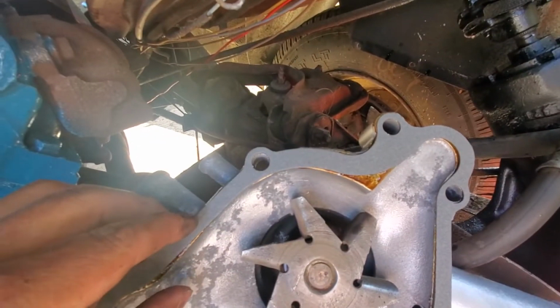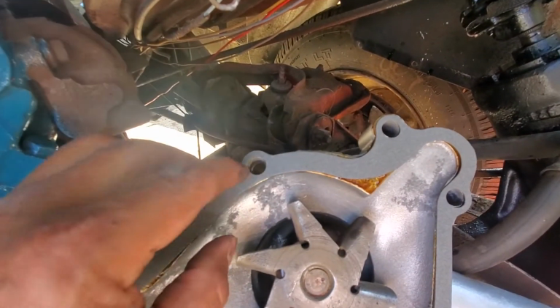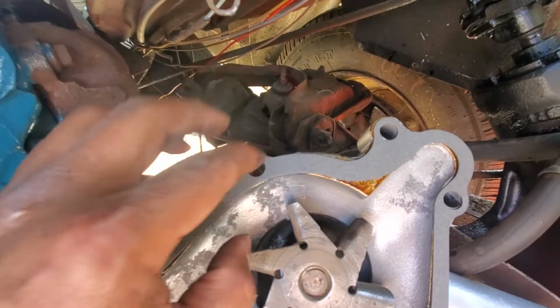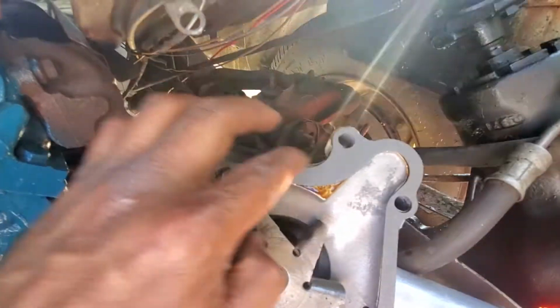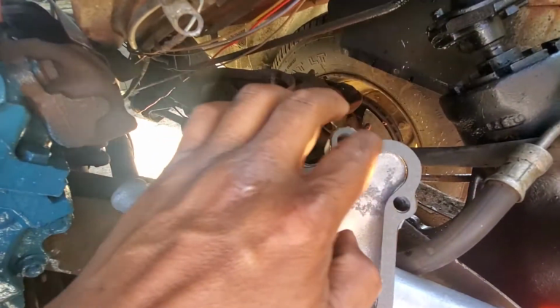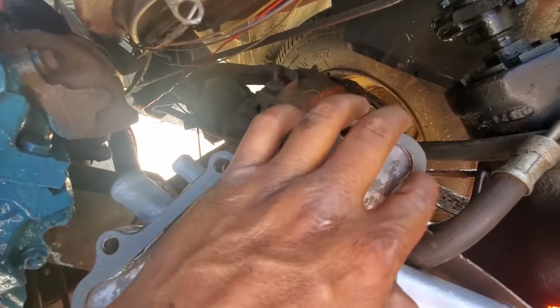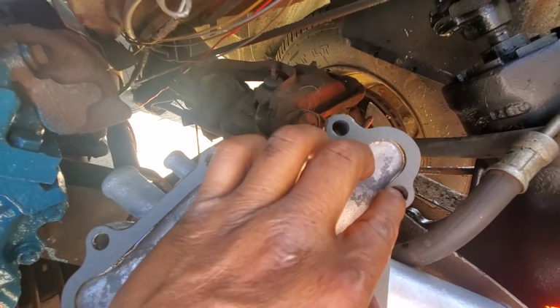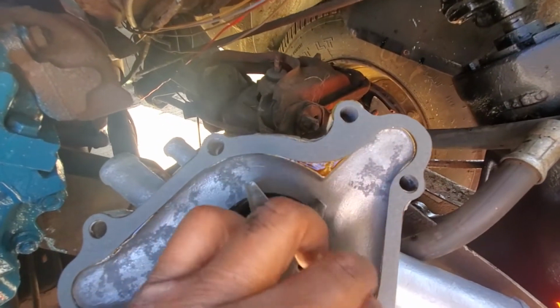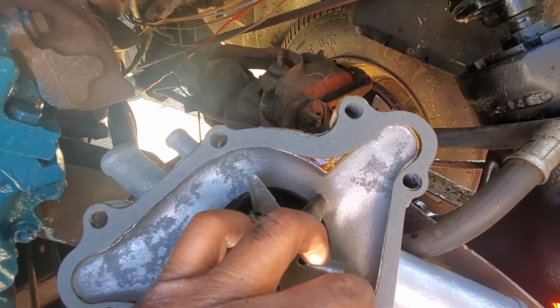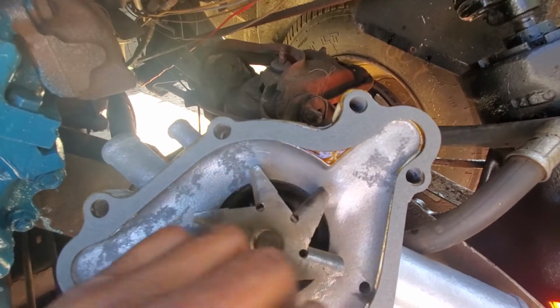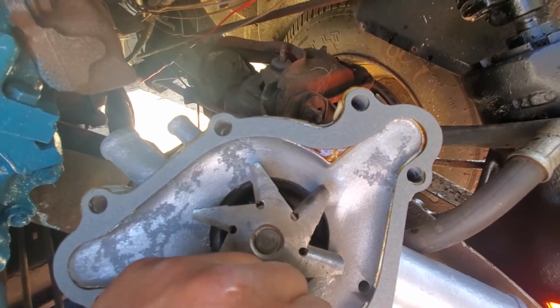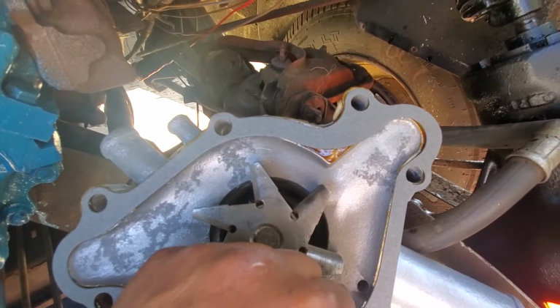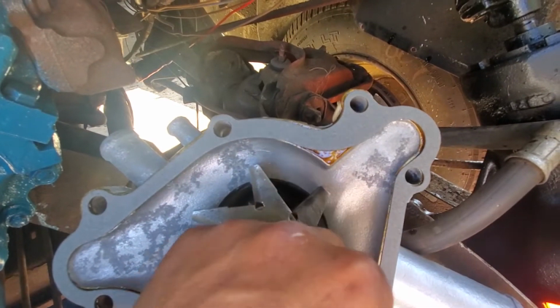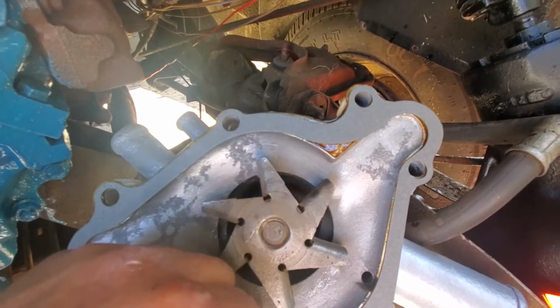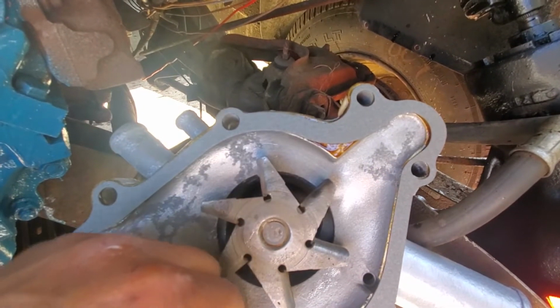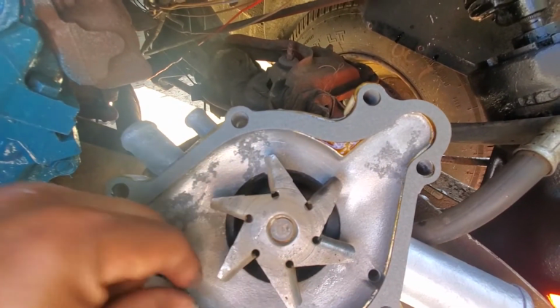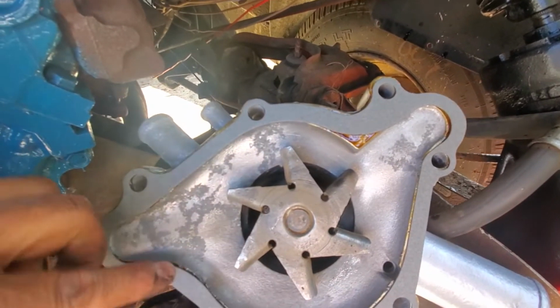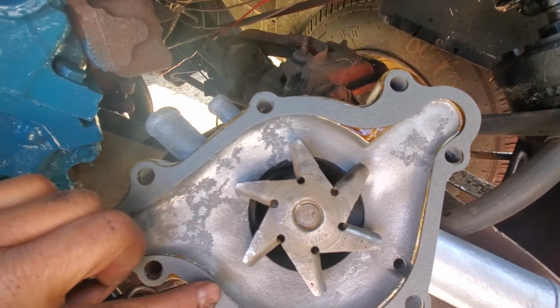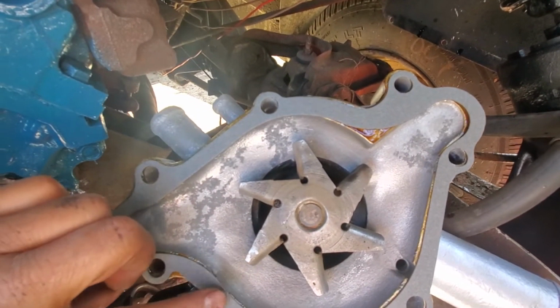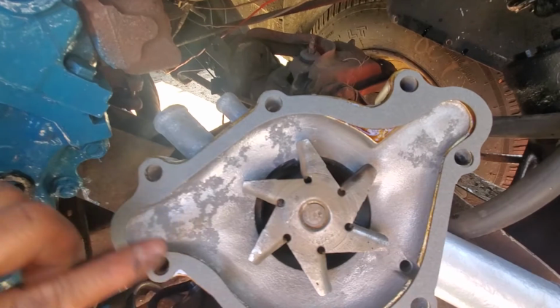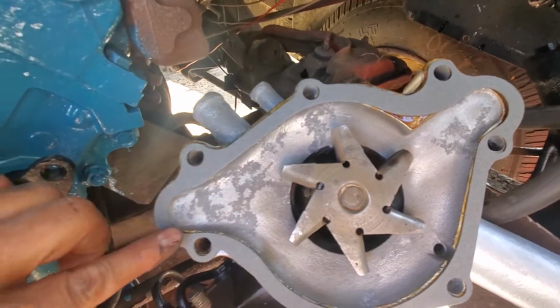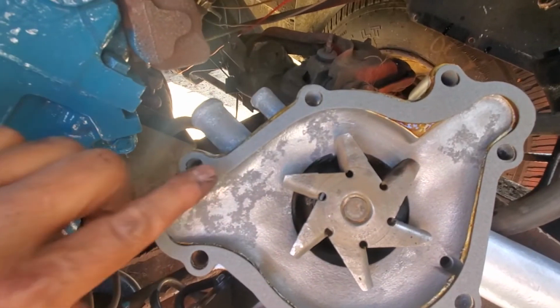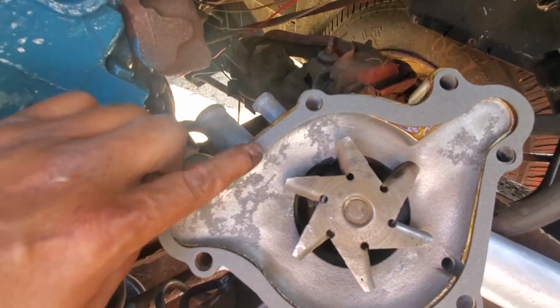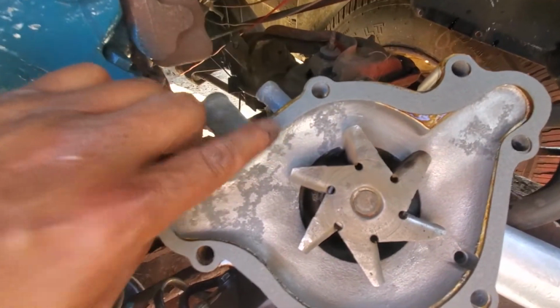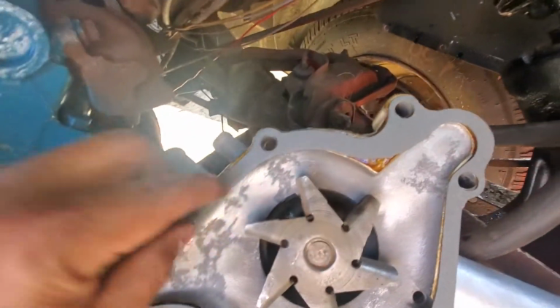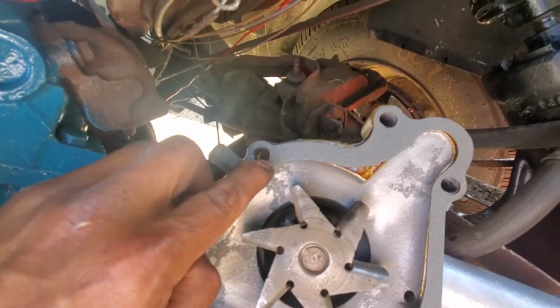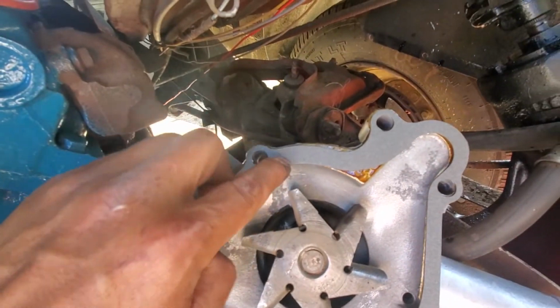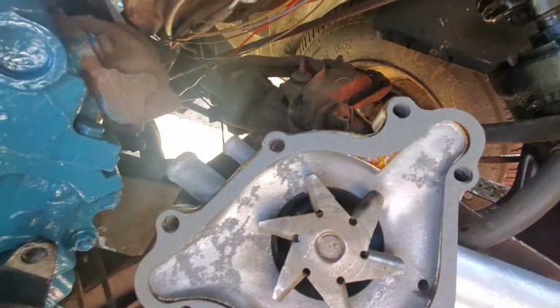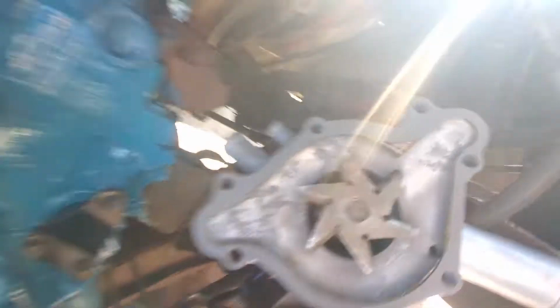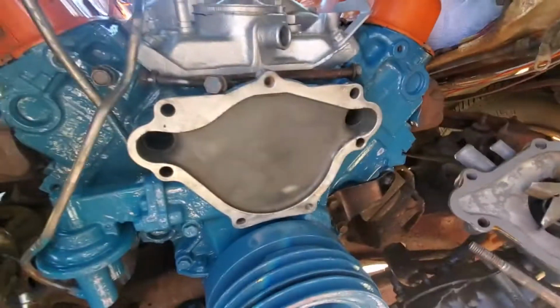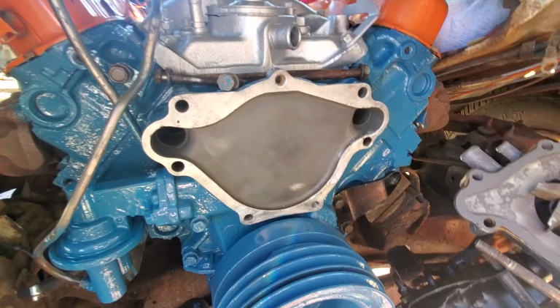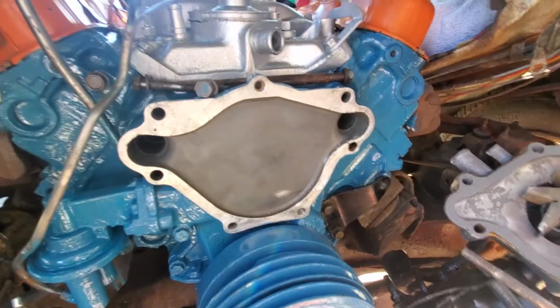Make sure you align, guys — align the hole. Then I'm gonna apply some sealant right there as well.